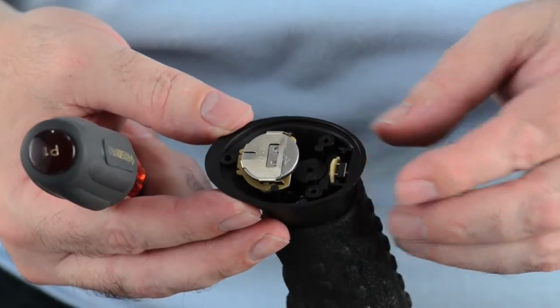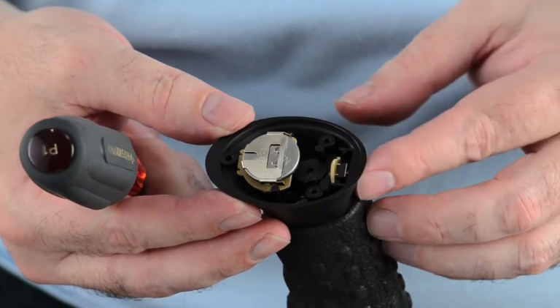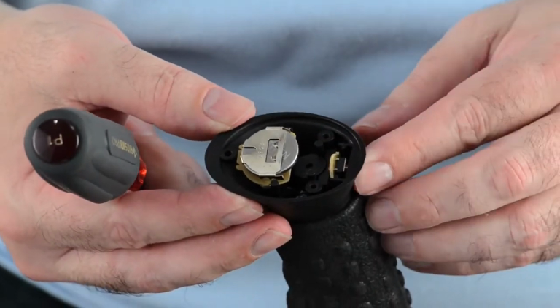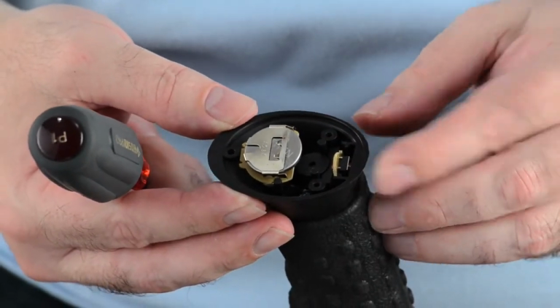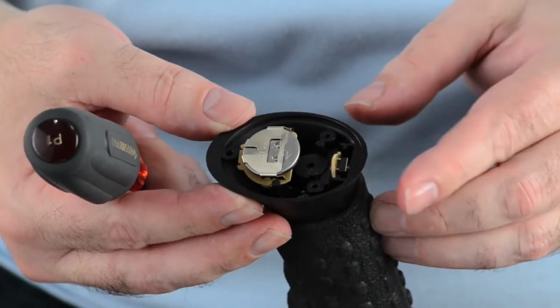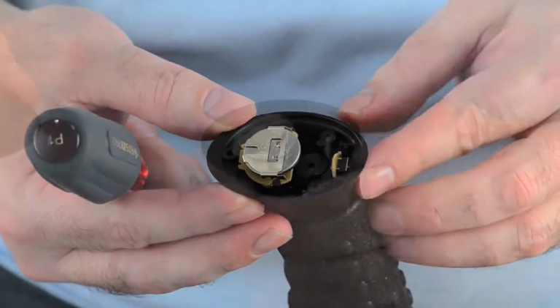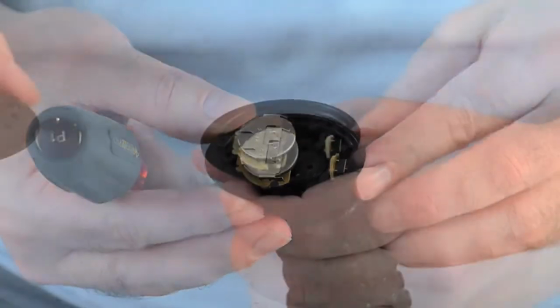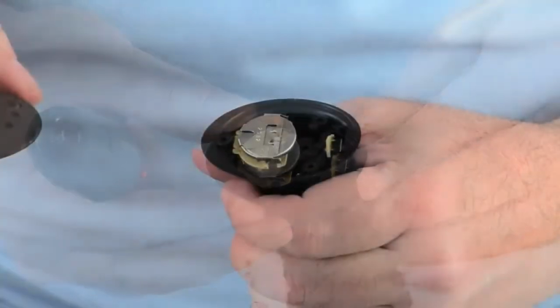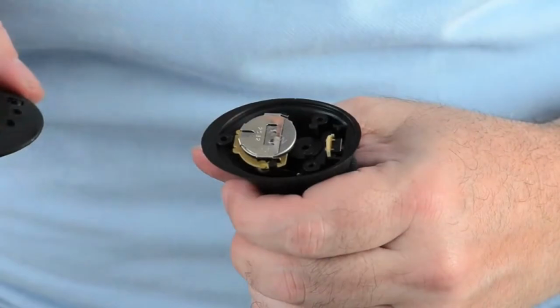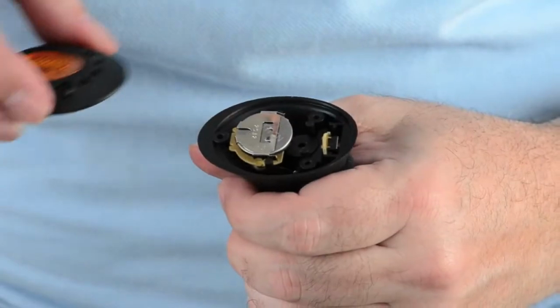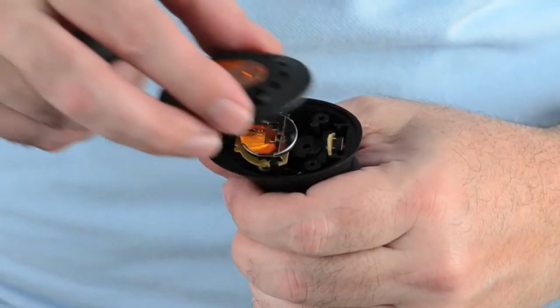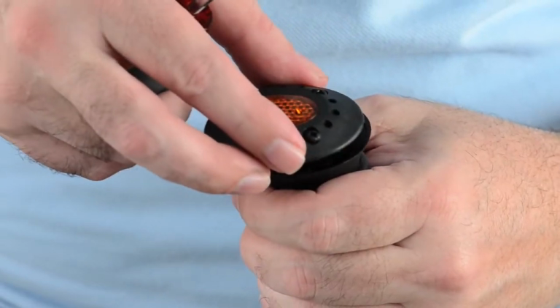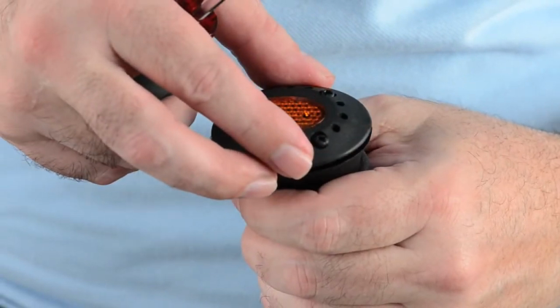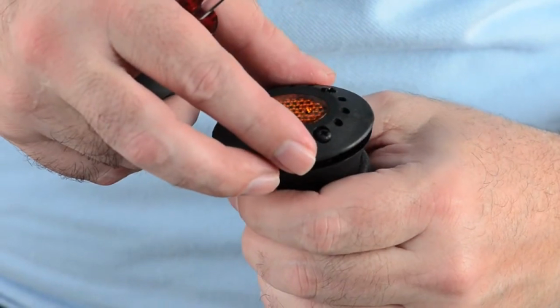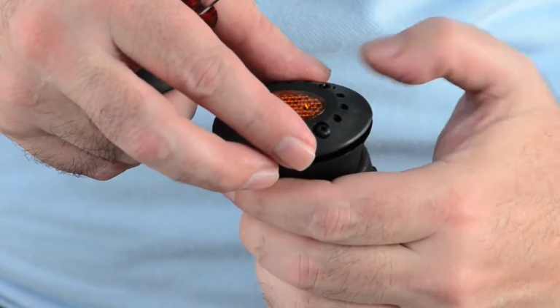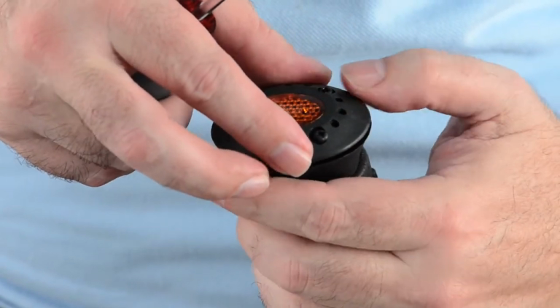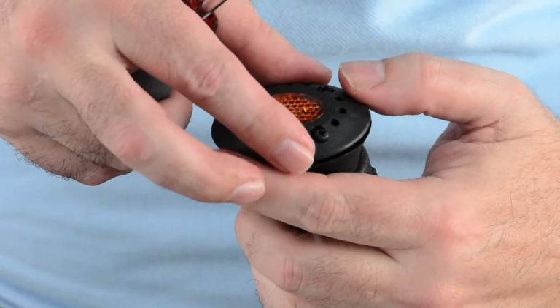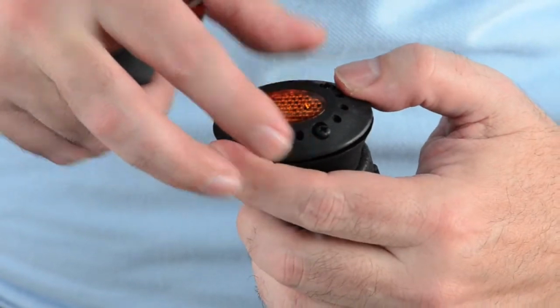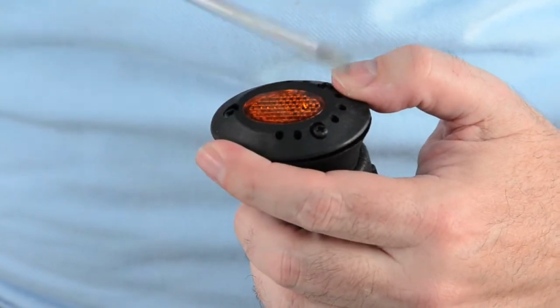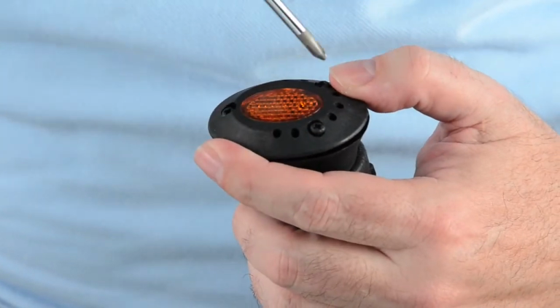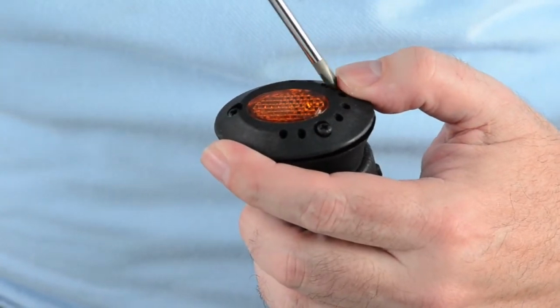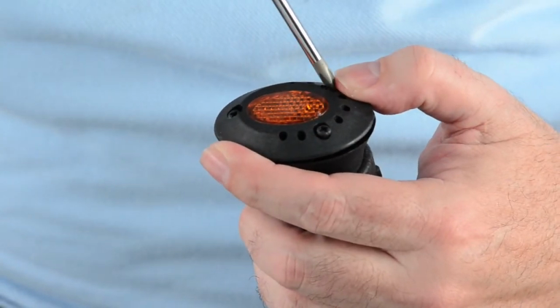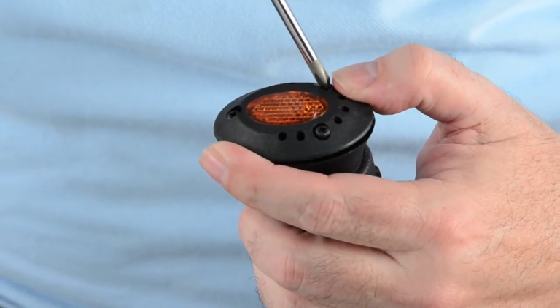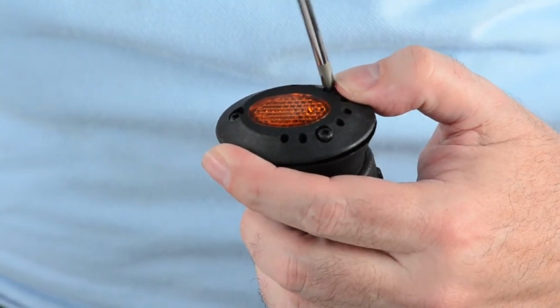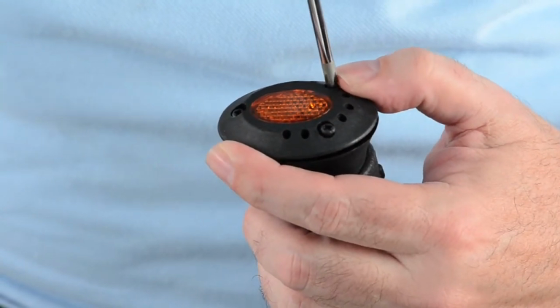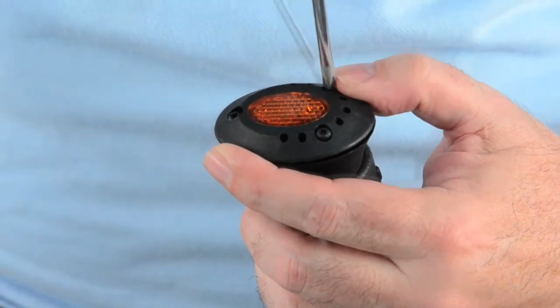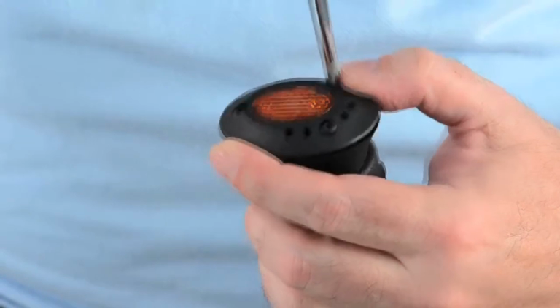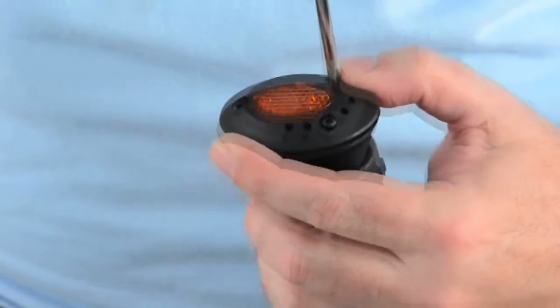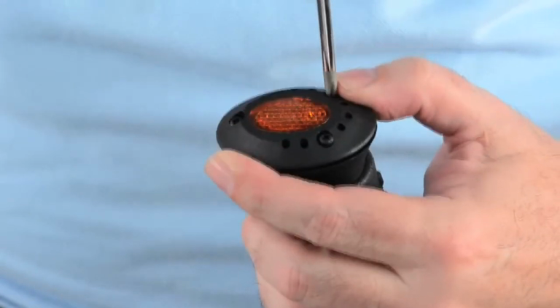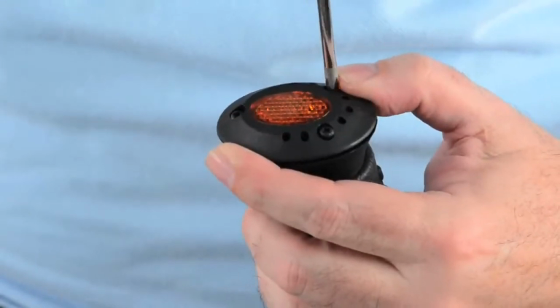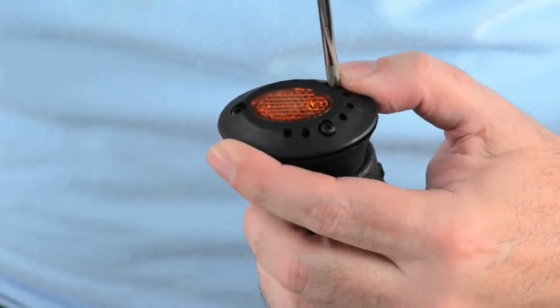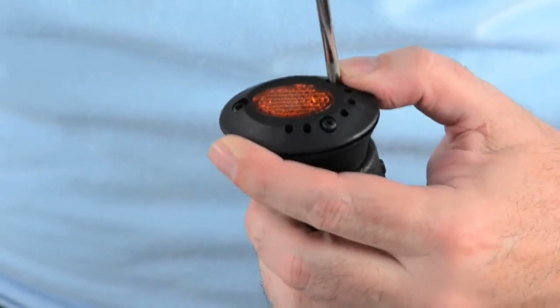Please verify that the horn works properly. Reinstall the reflector and the three screws. Do not over tighten.